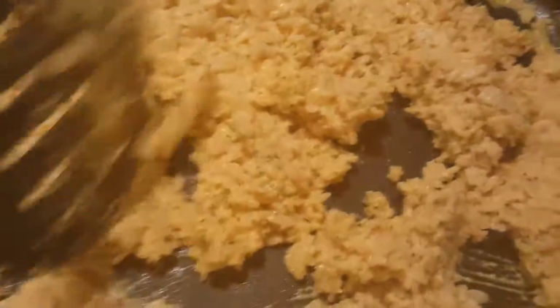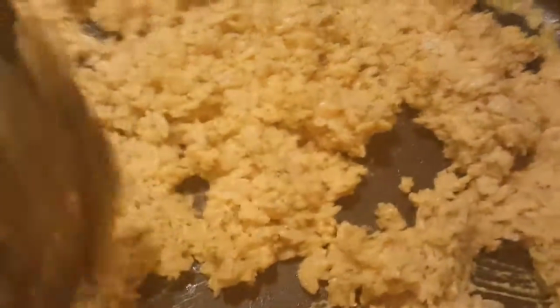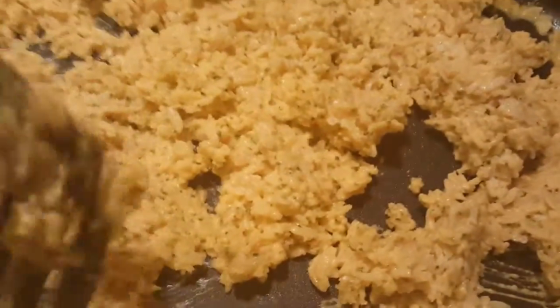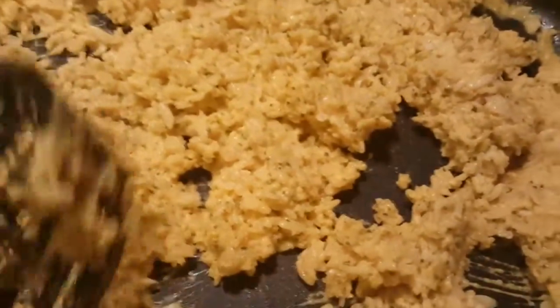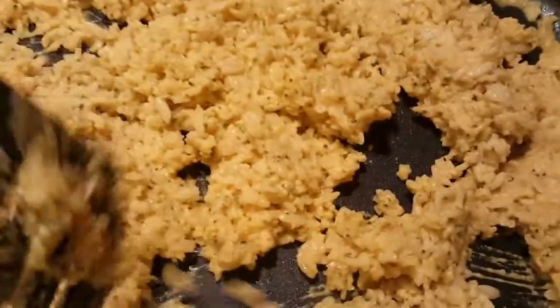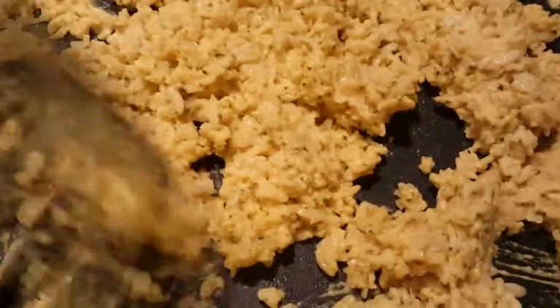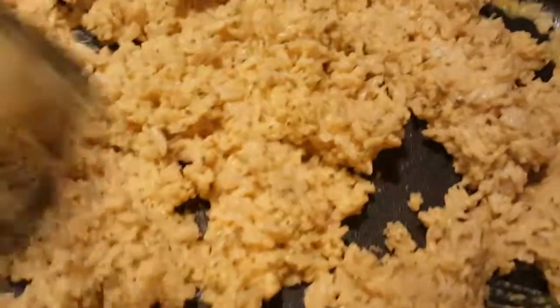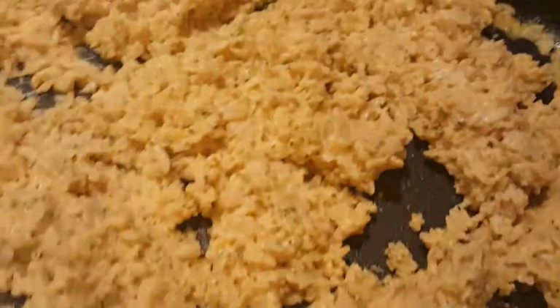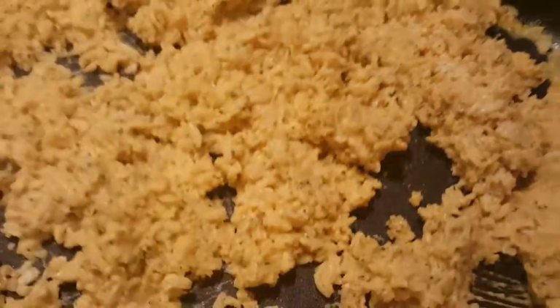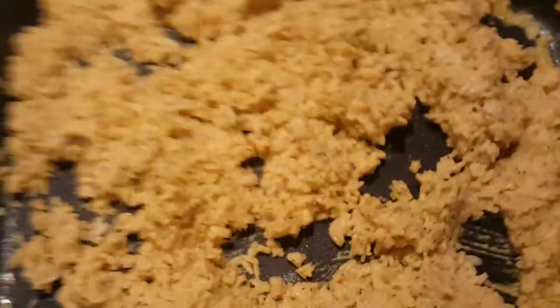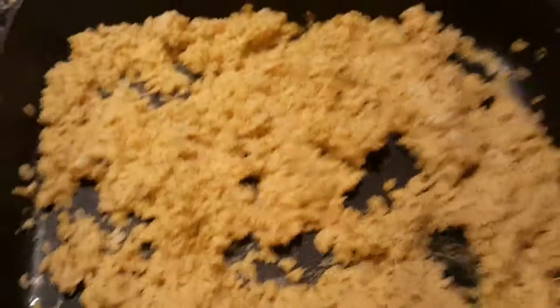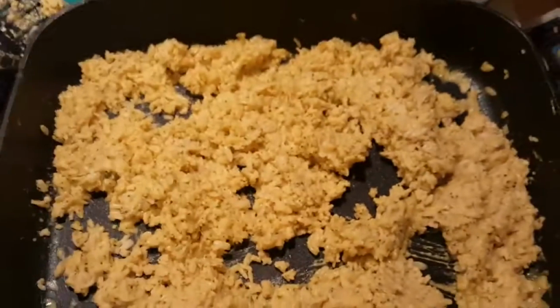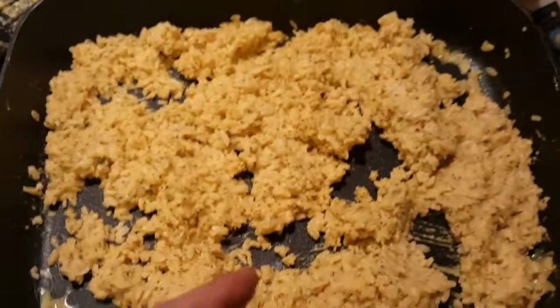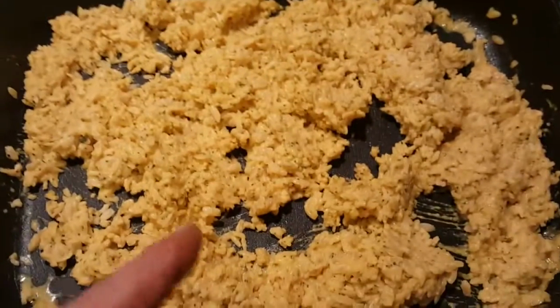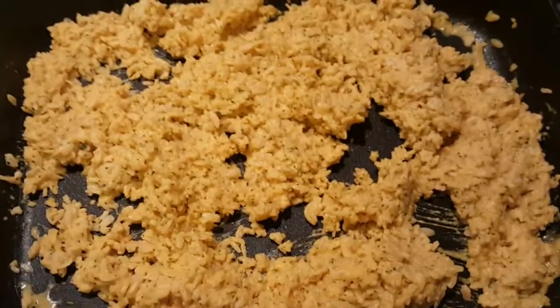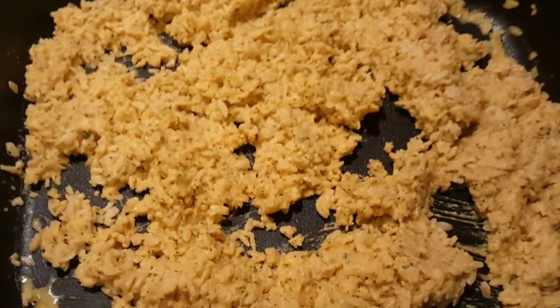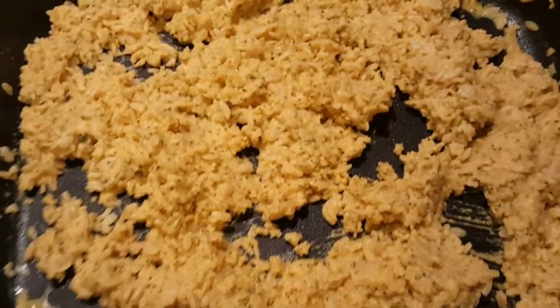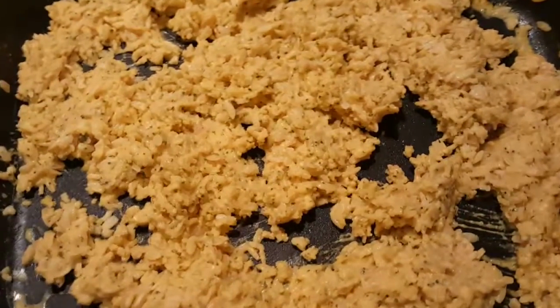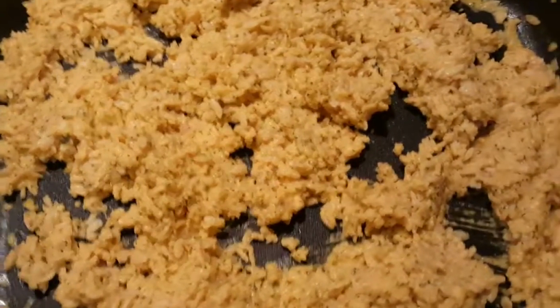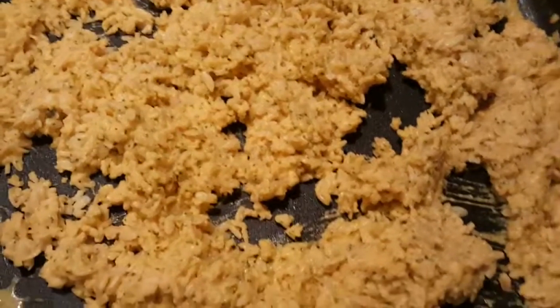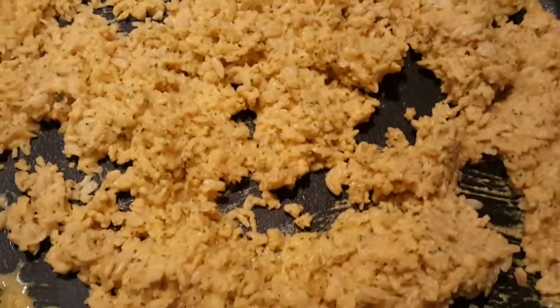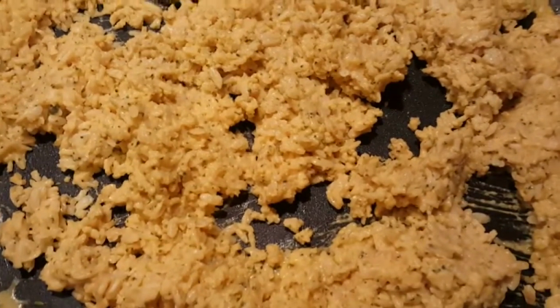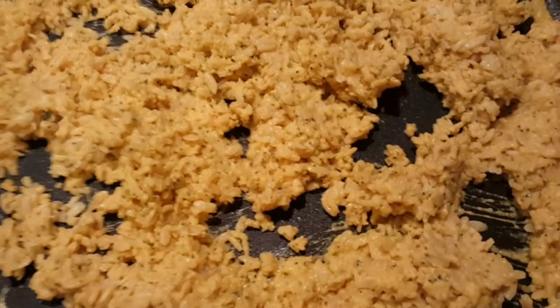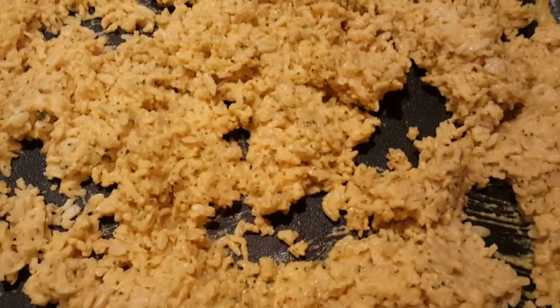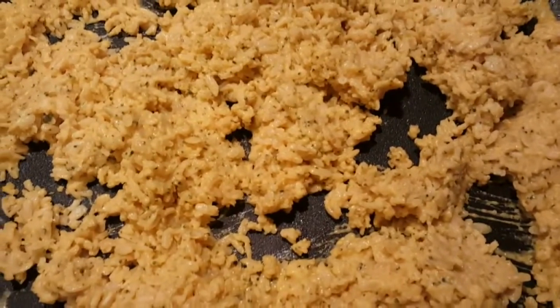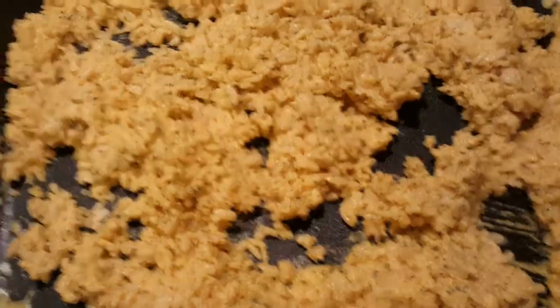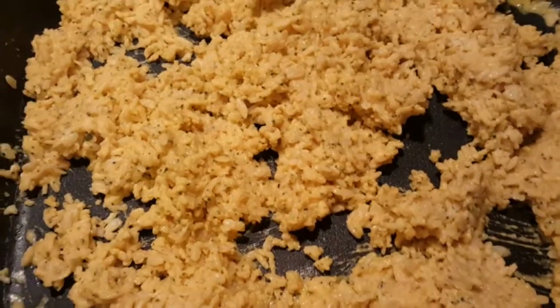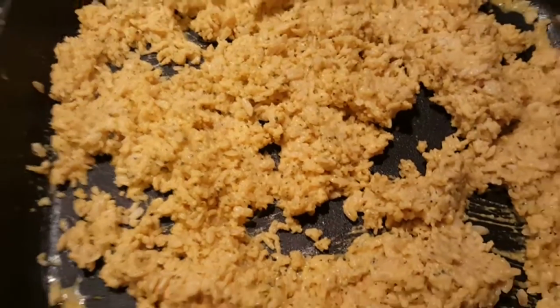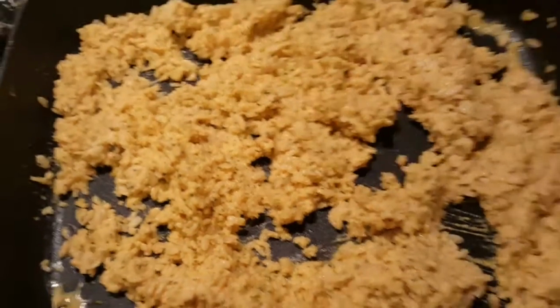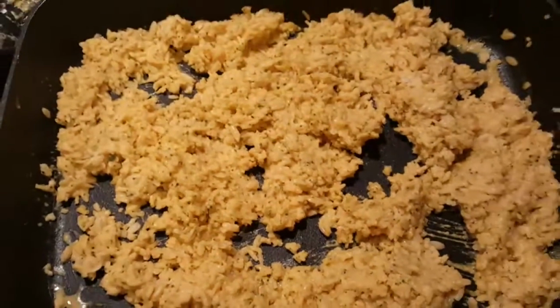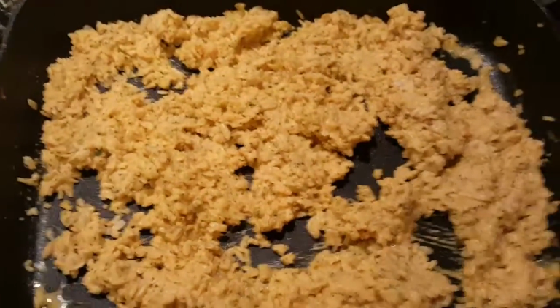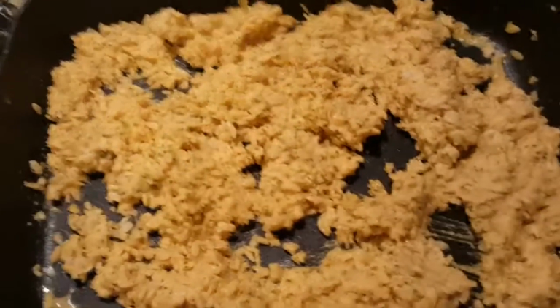Broccoli seasoning in here — amazing, just amazing. Time to add the rice to the chicken, cut the chicken up, and man, it's just one amazing meal.